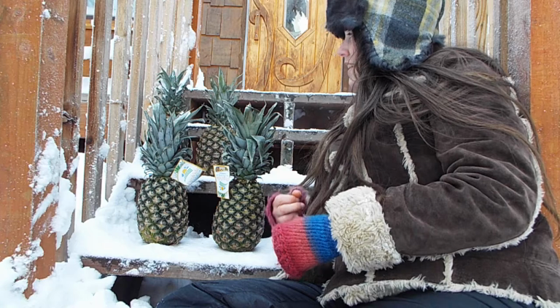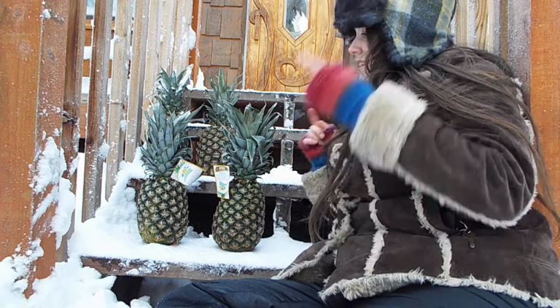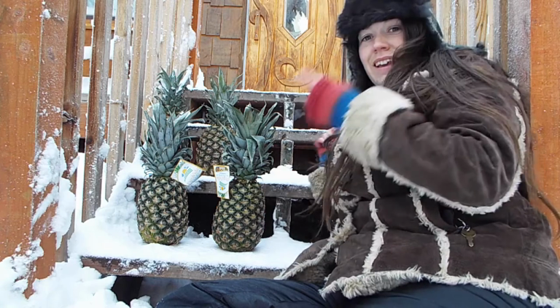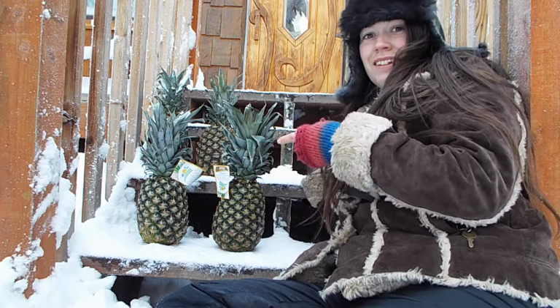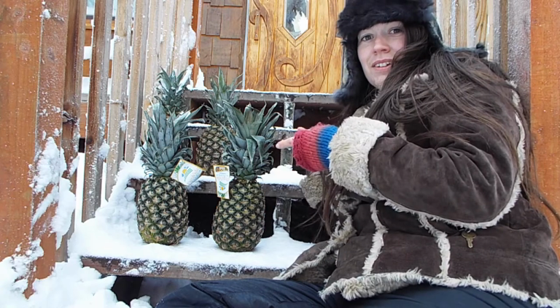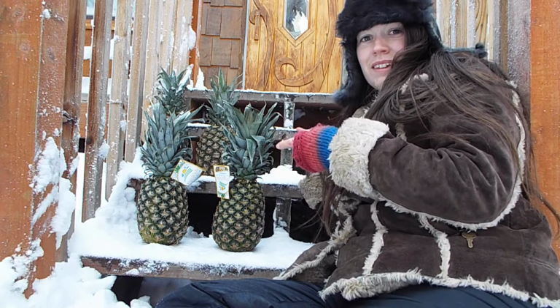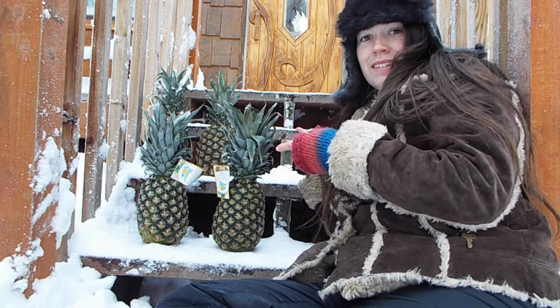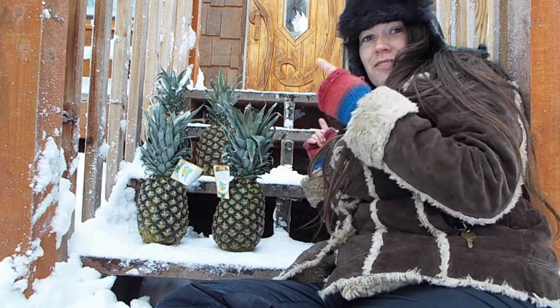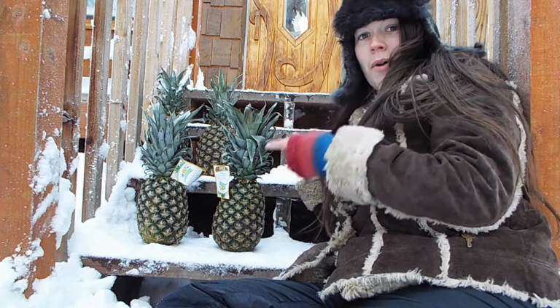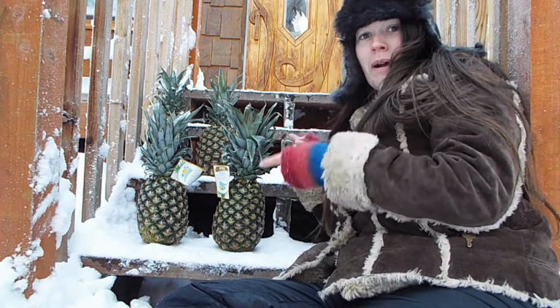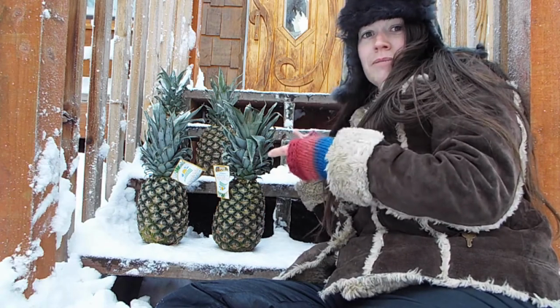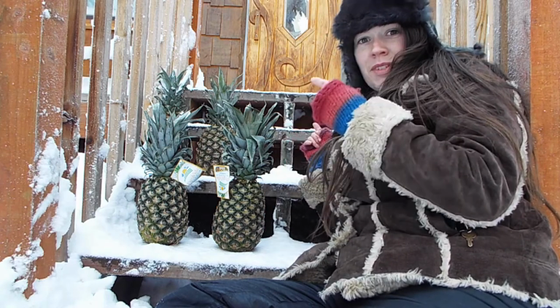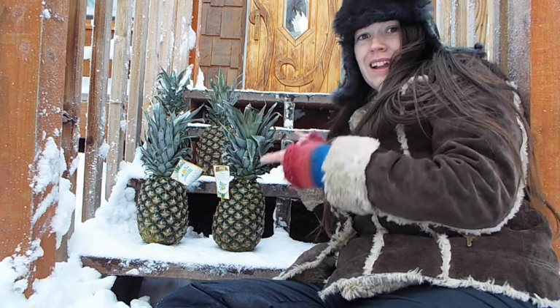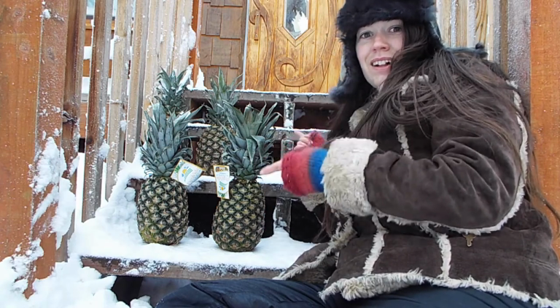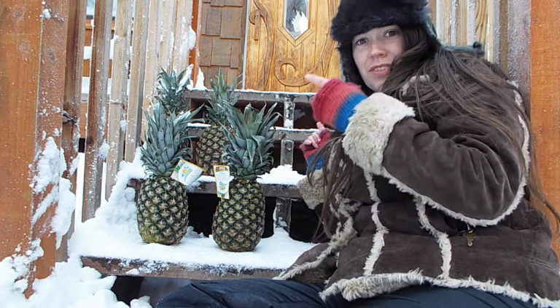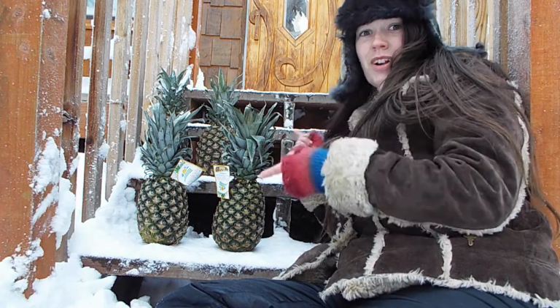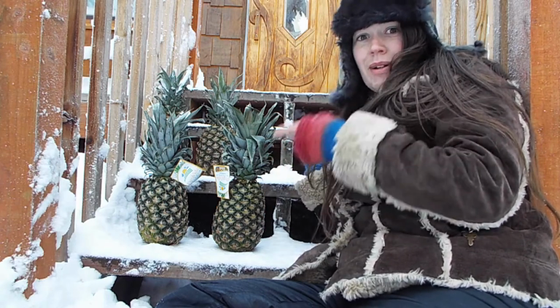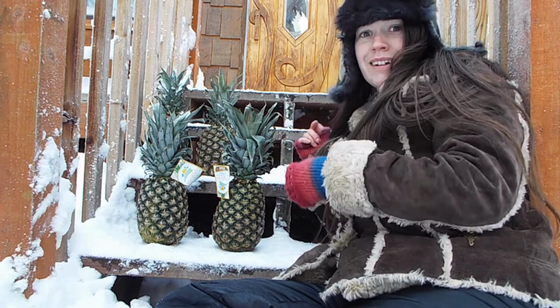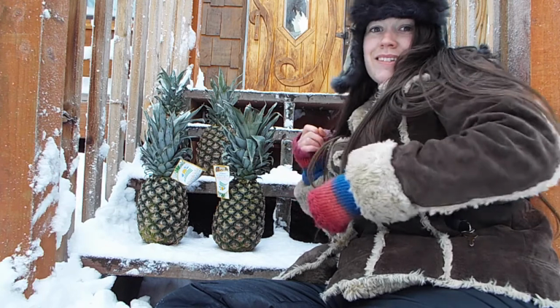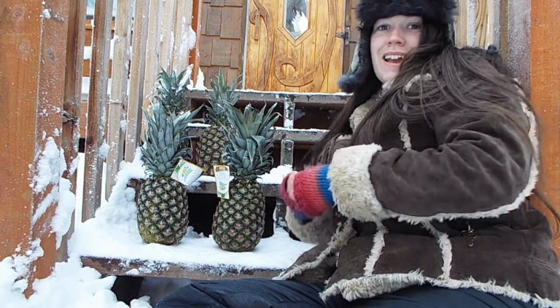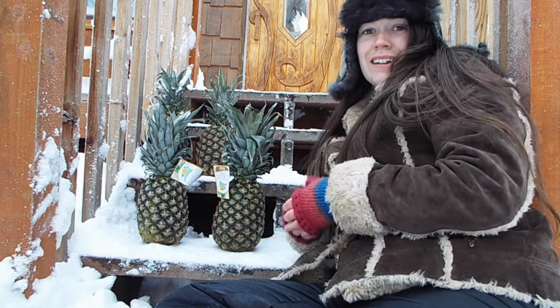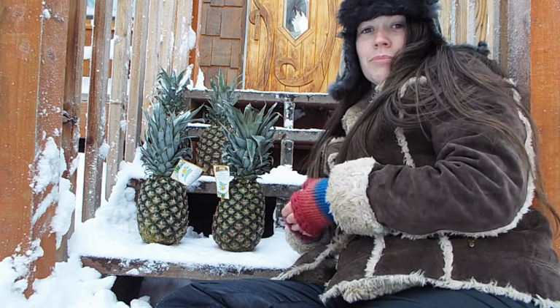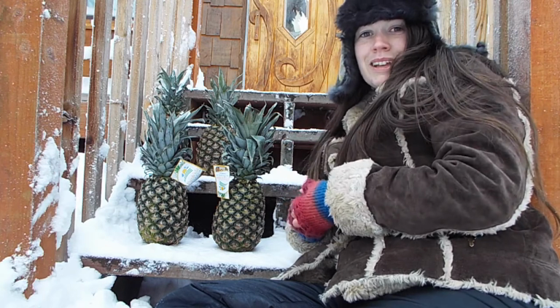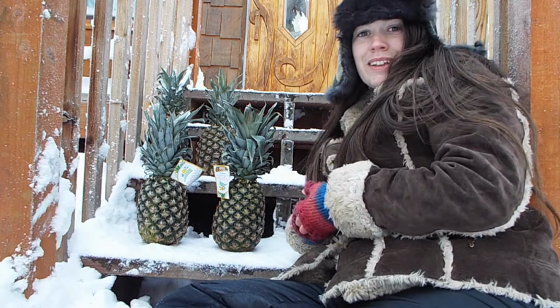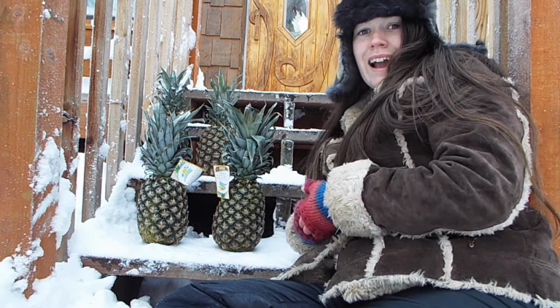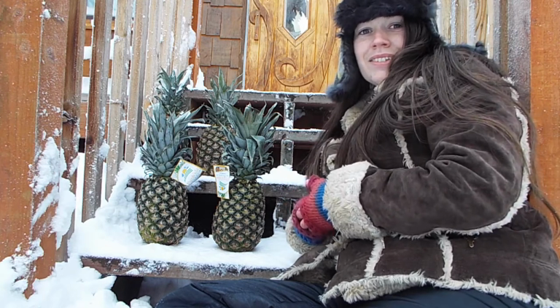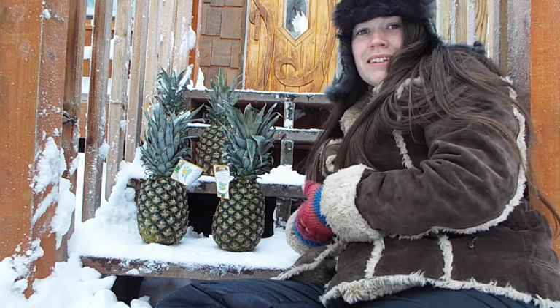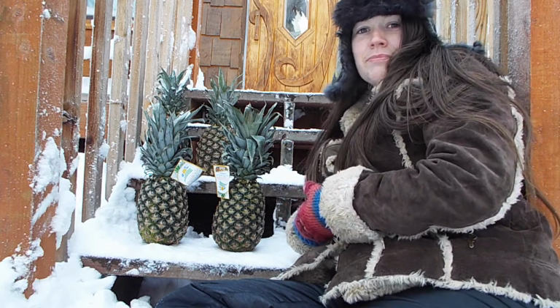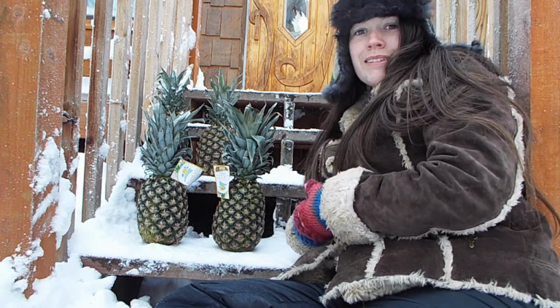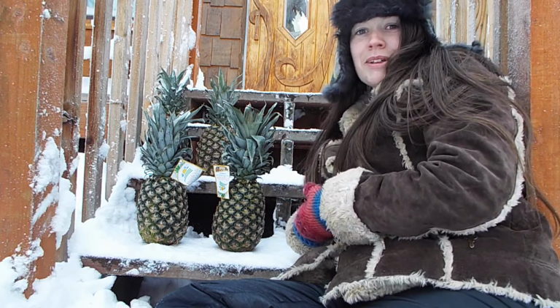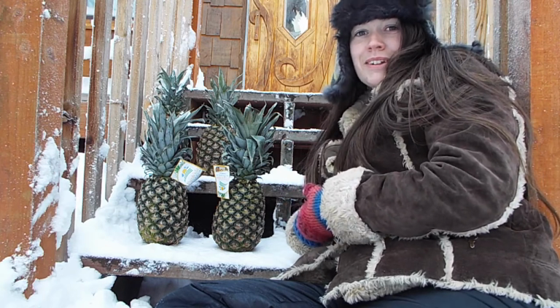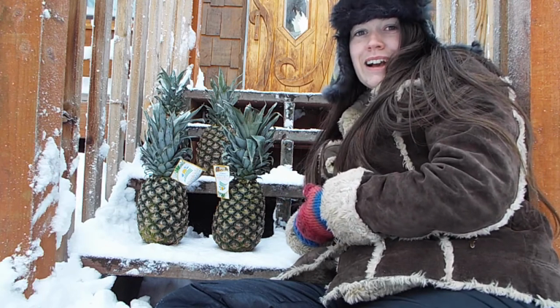Get a load of this! Four pineapples for $10 from Fred Meyer's! Can you believe this? How is this even possible here in Alaska?